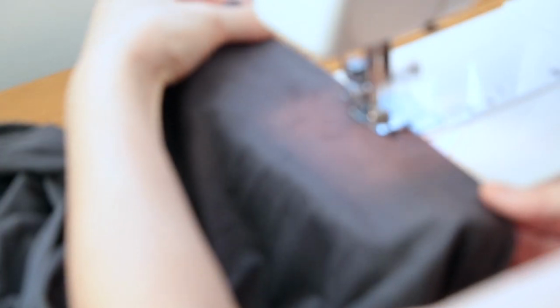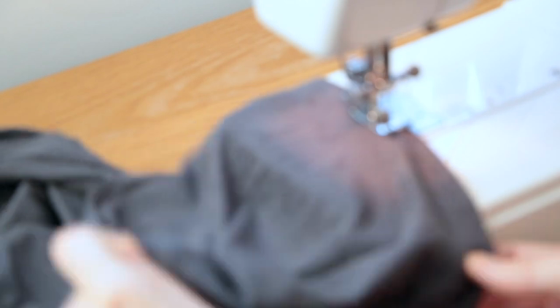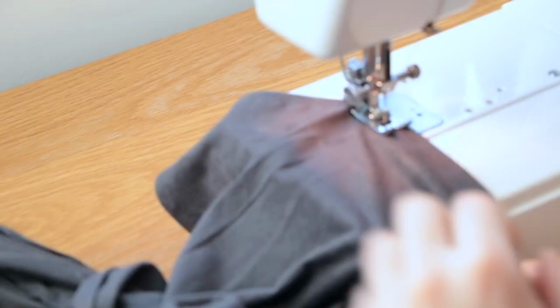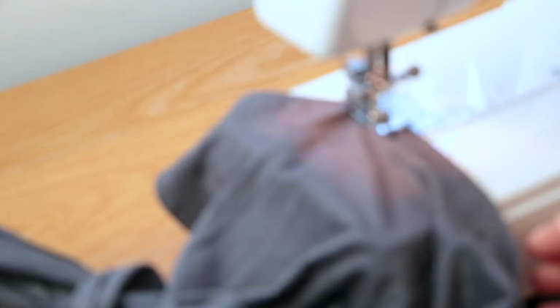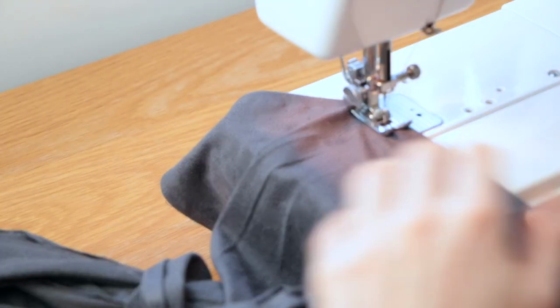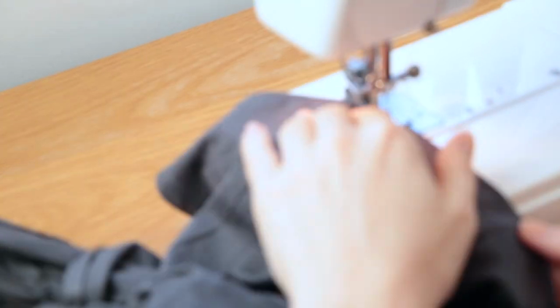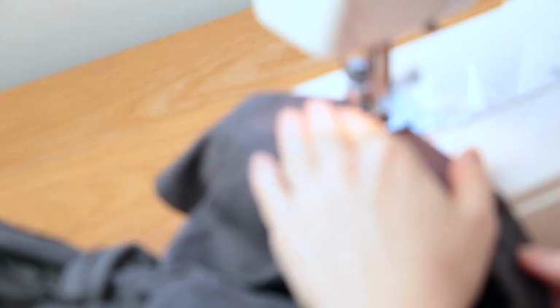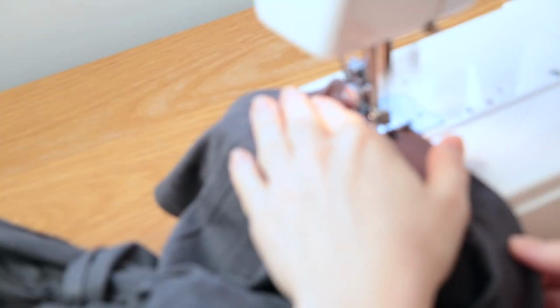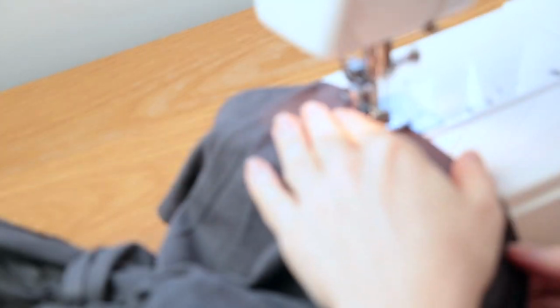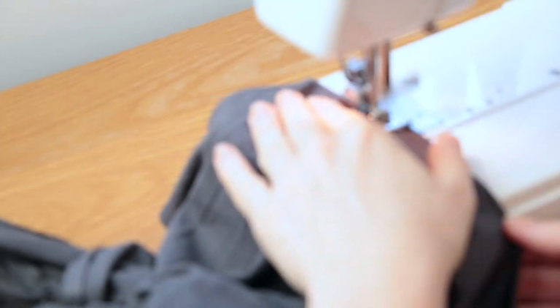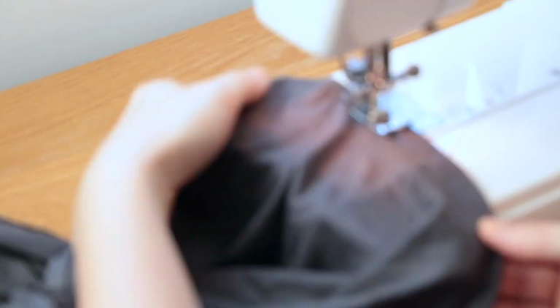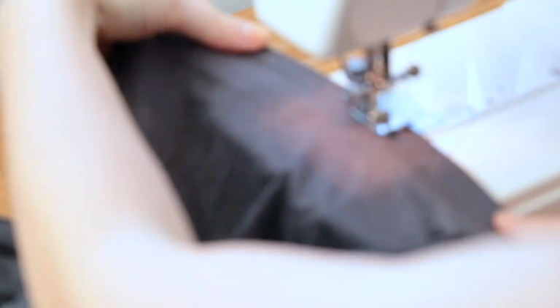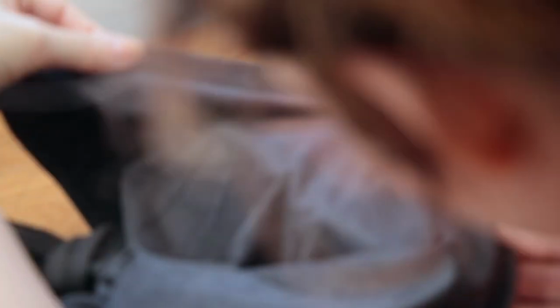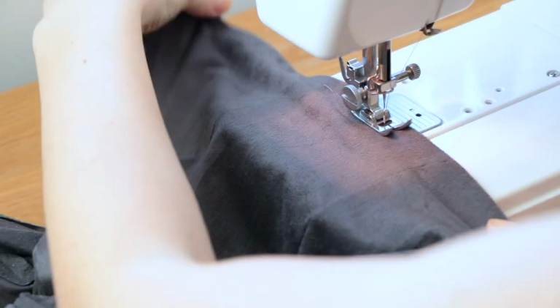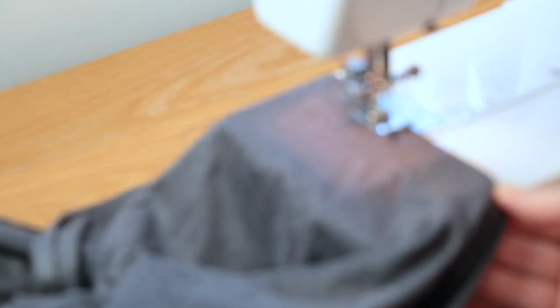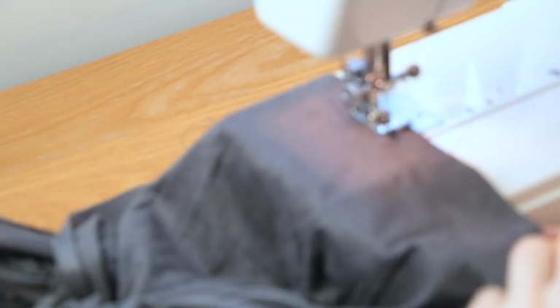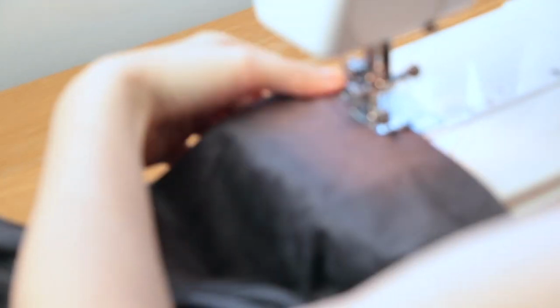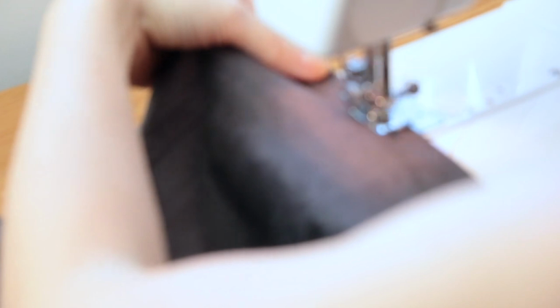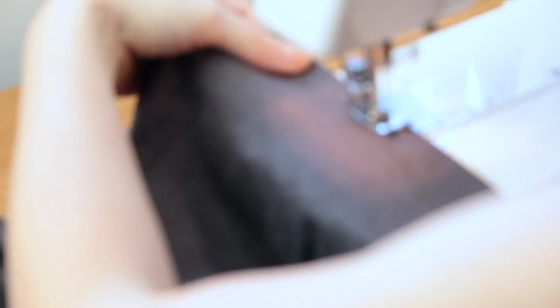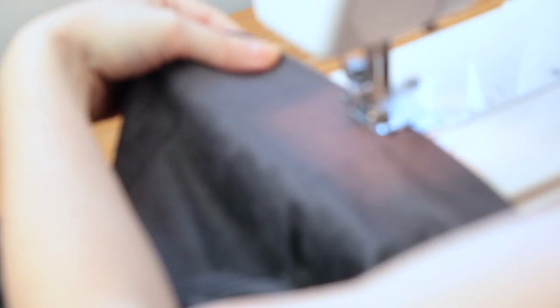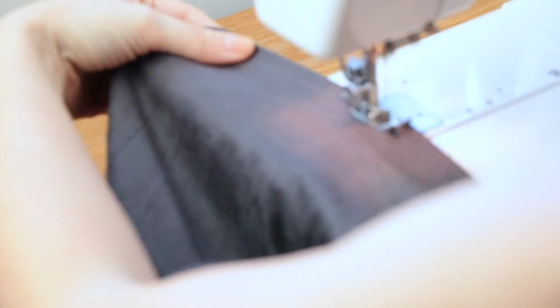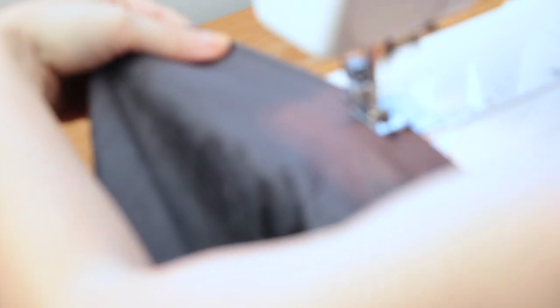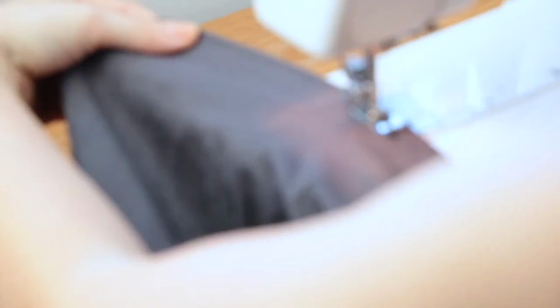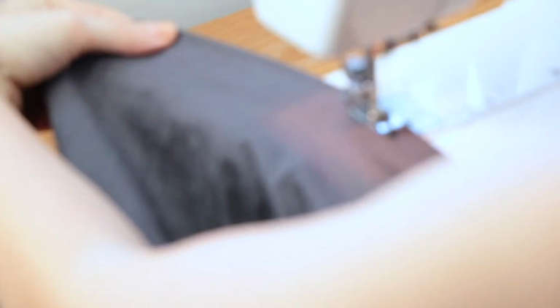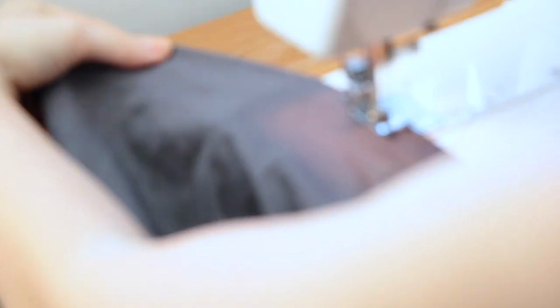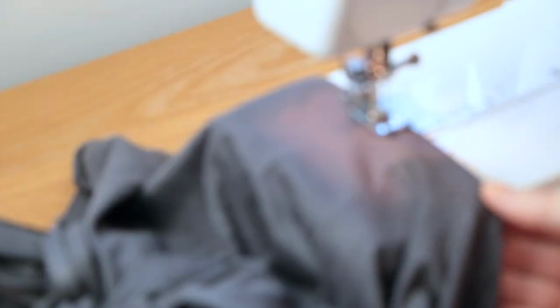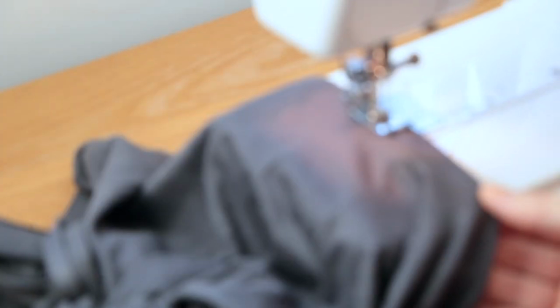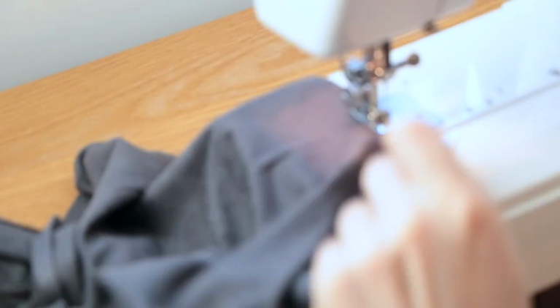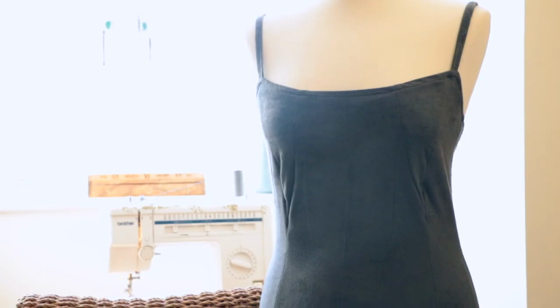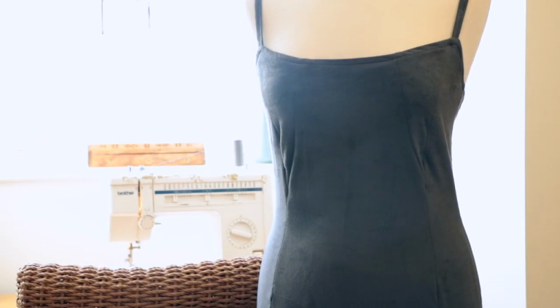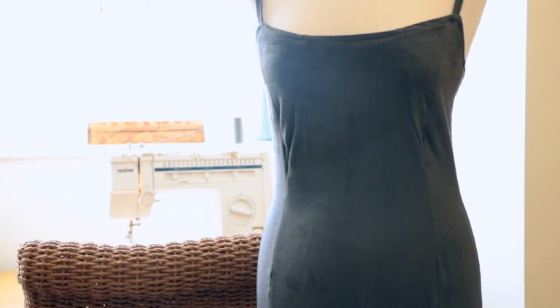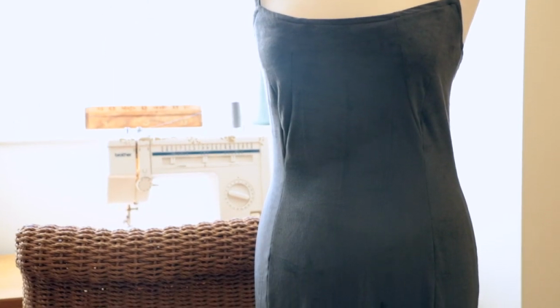Fold in the hem, iron it down, and stitch it down. Lastly, hem the slit and the bottom of the skirt by folding it in a fine line and sewing close to the edge. And the slip dress is ready.